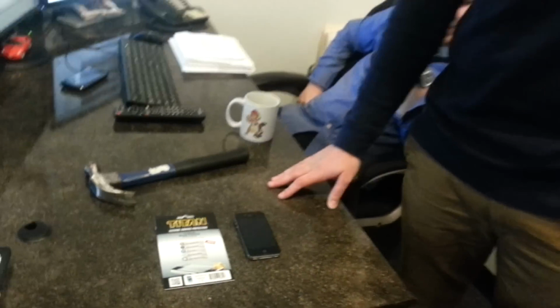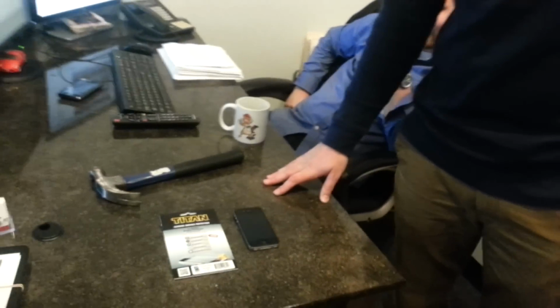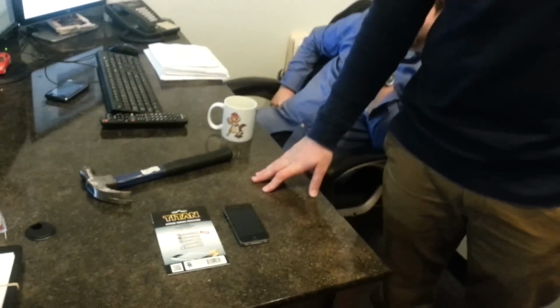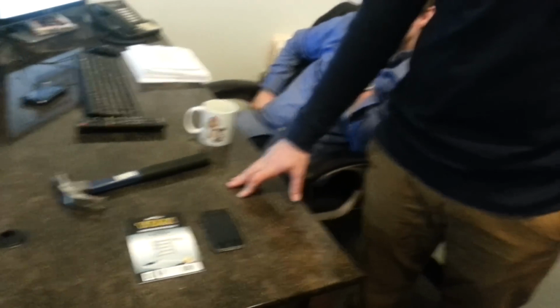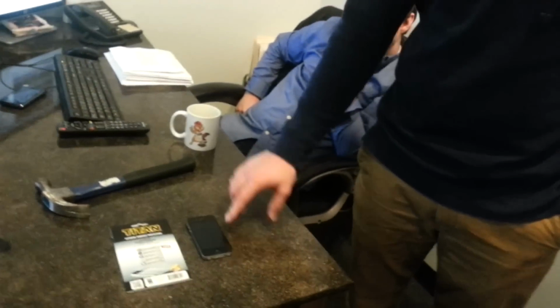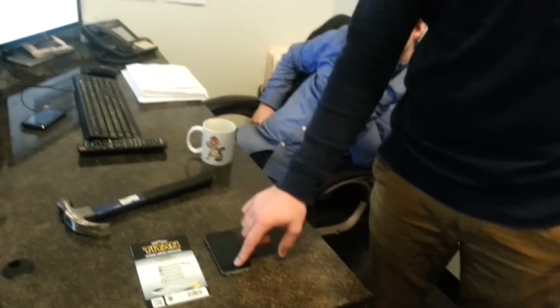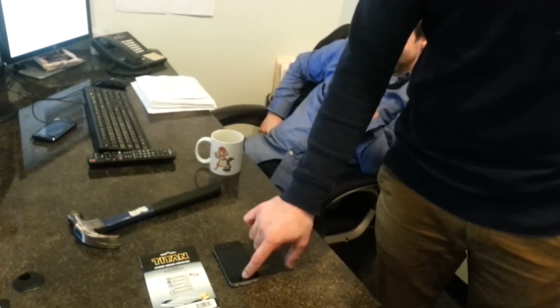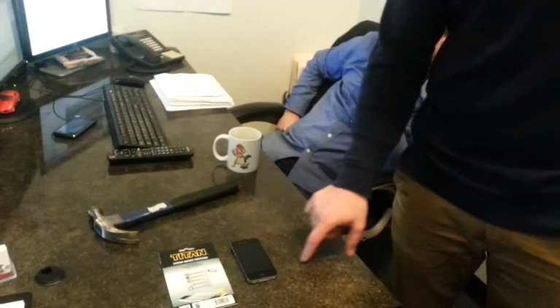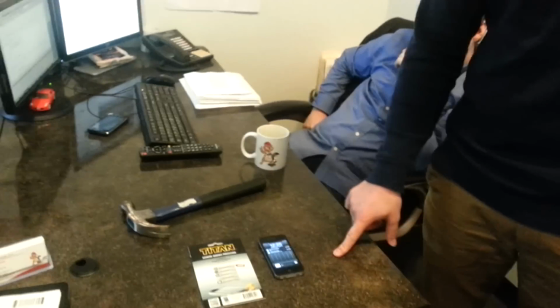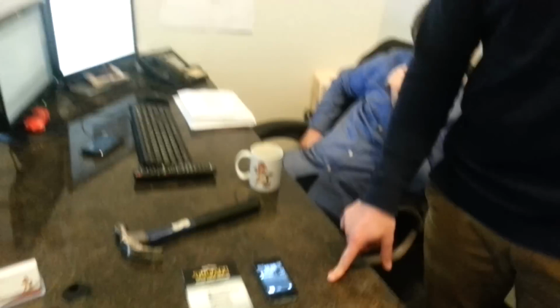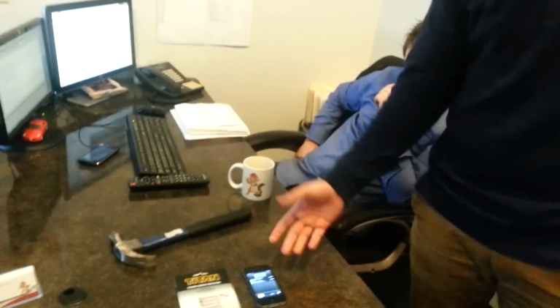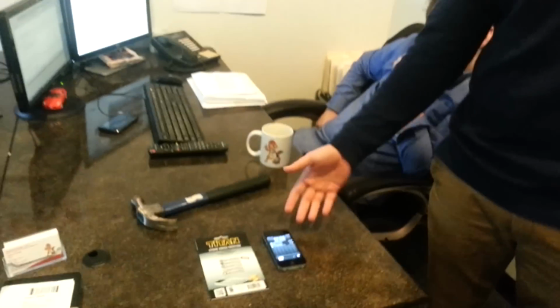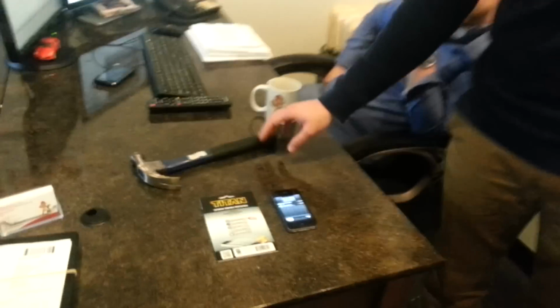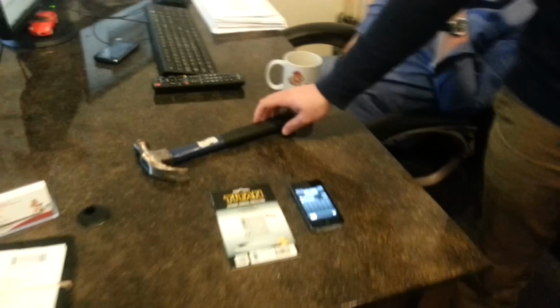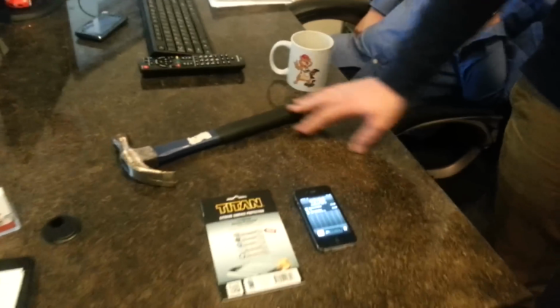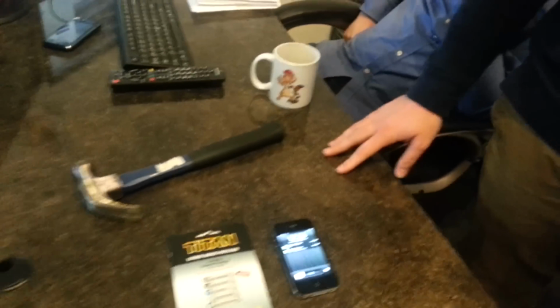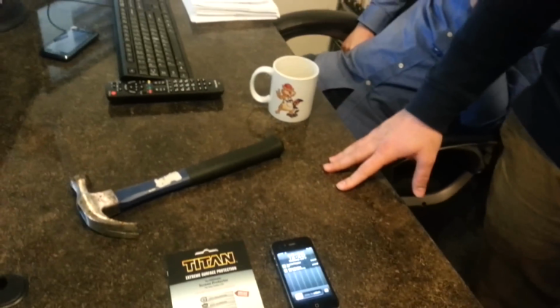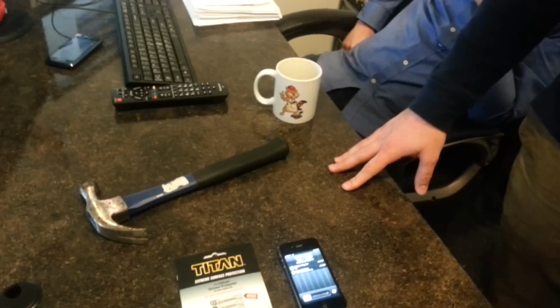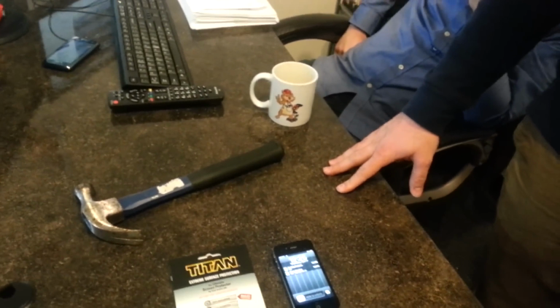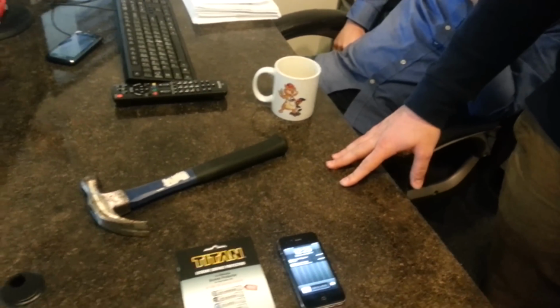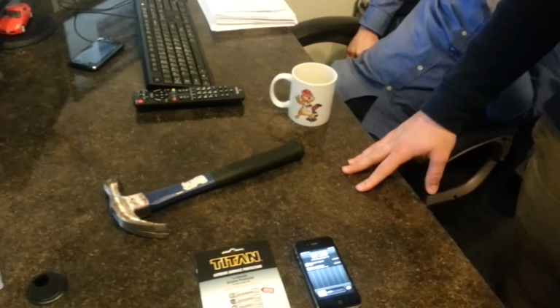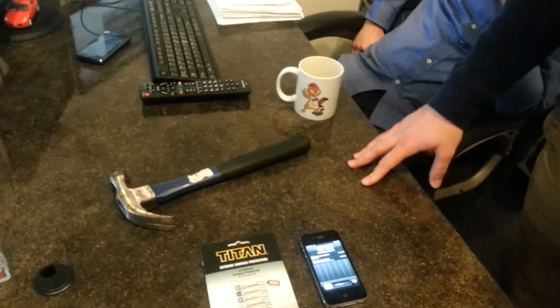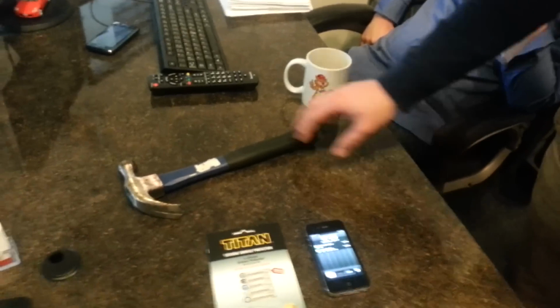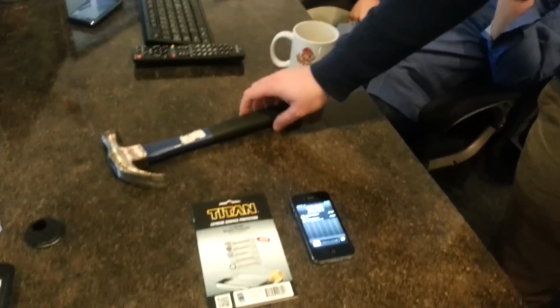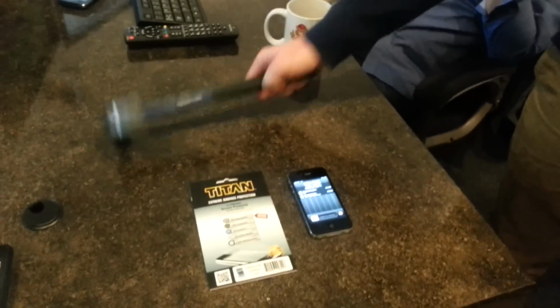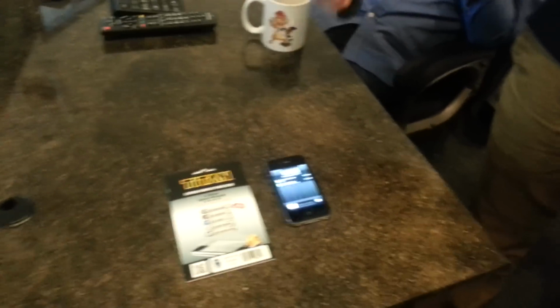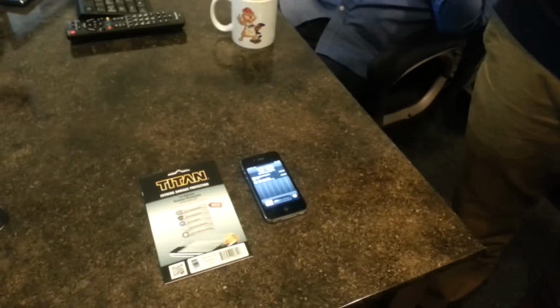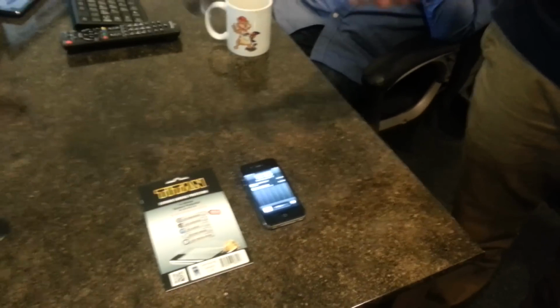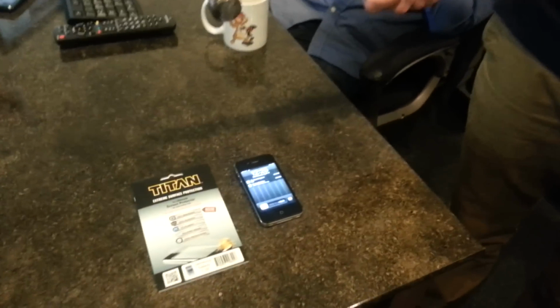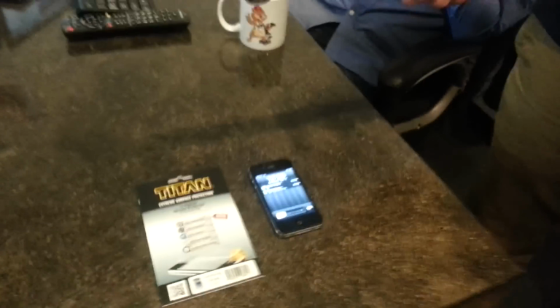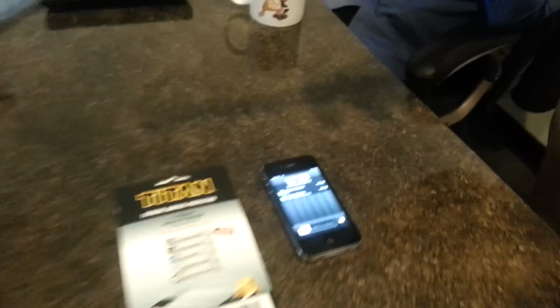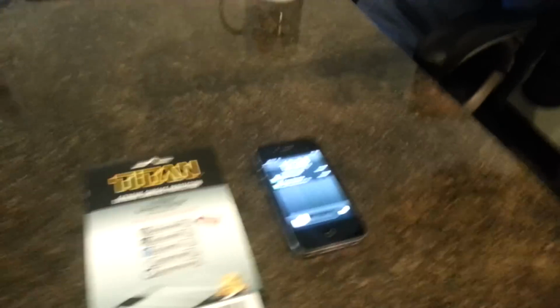What I've actually done is put my iPhone 4S on it. You can see the screen doesn't have any cracks in it. And we're going to basically show you what we're about to do.